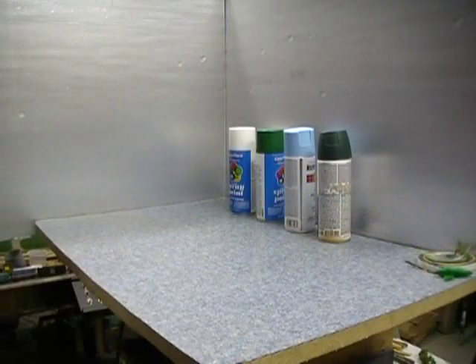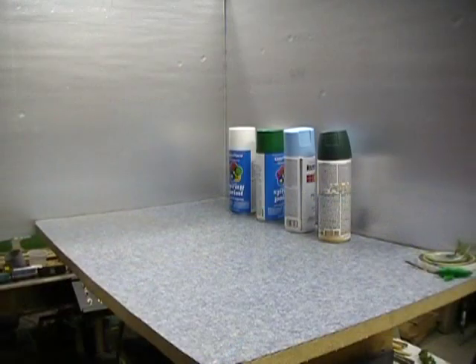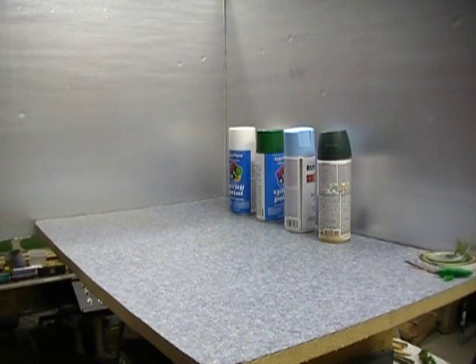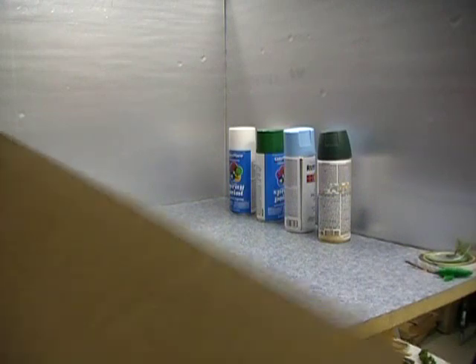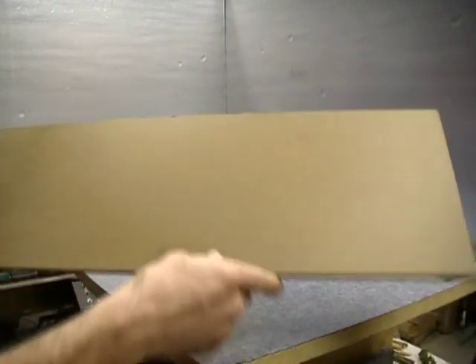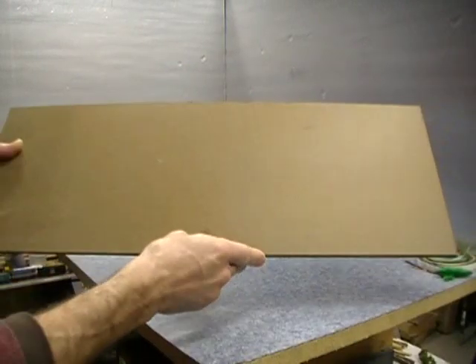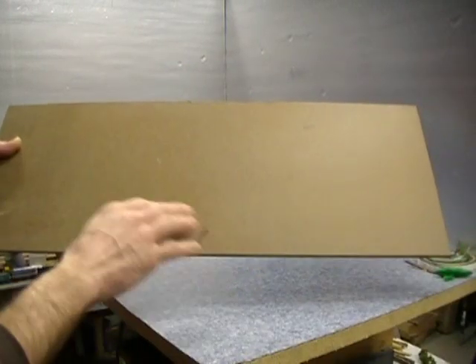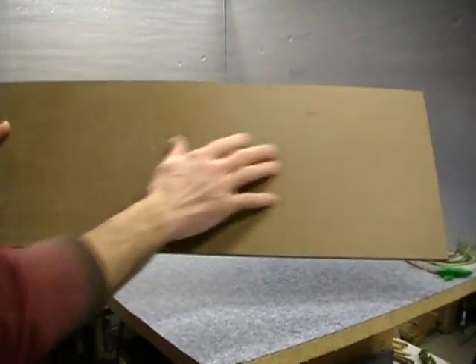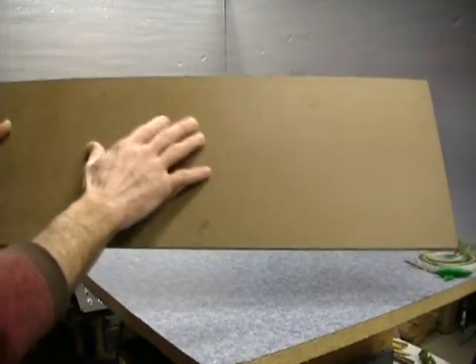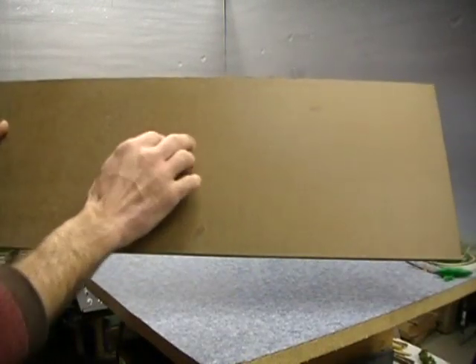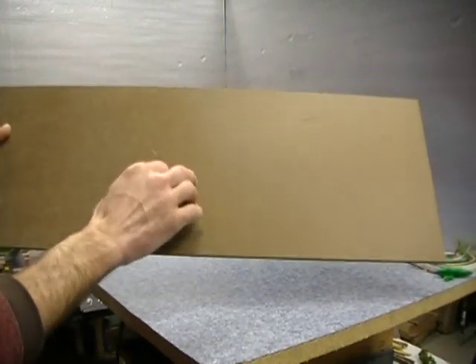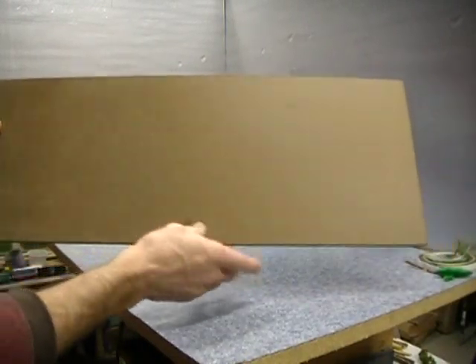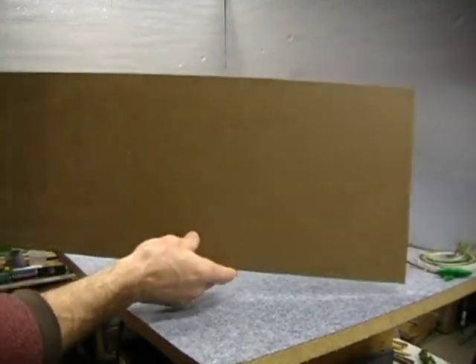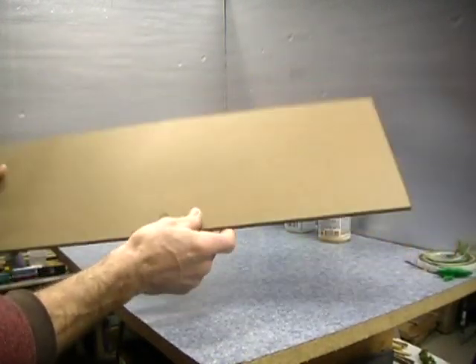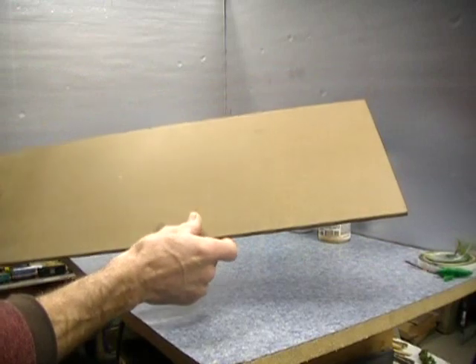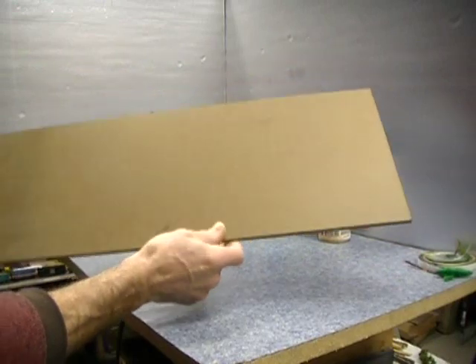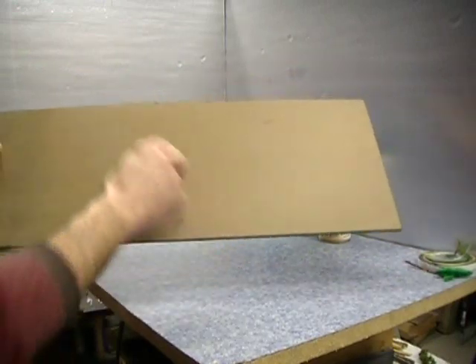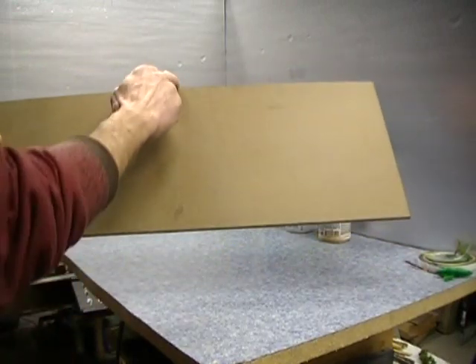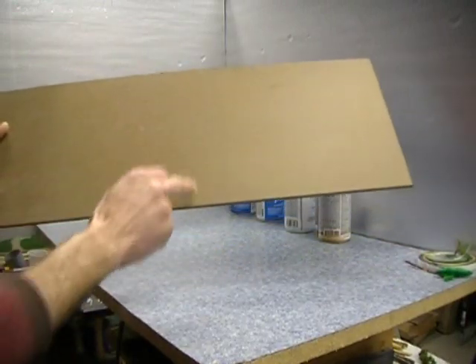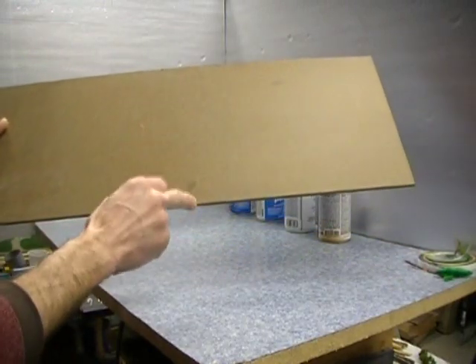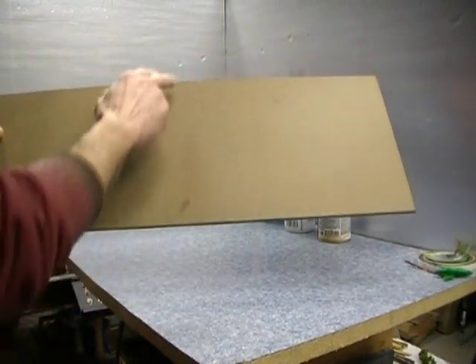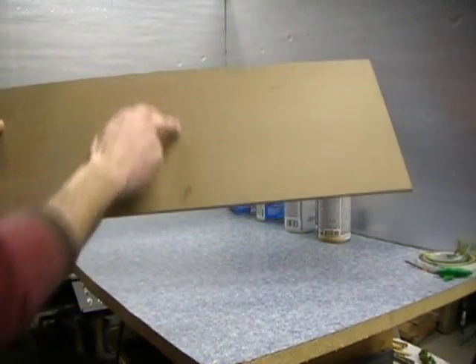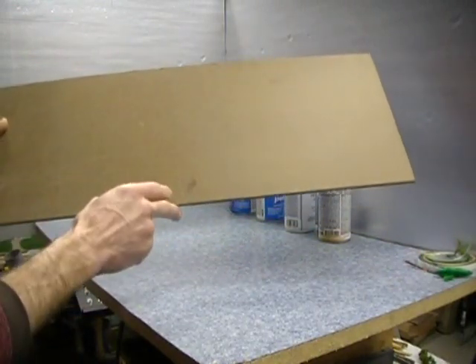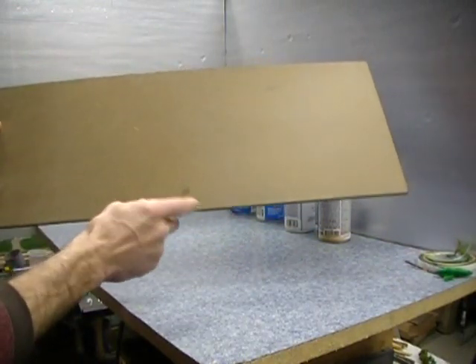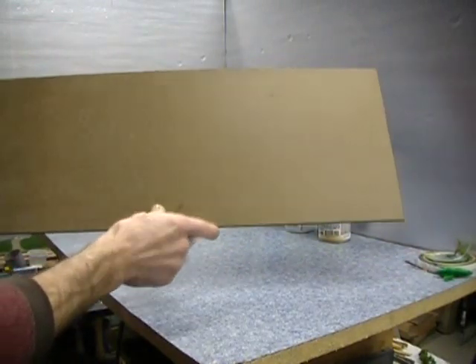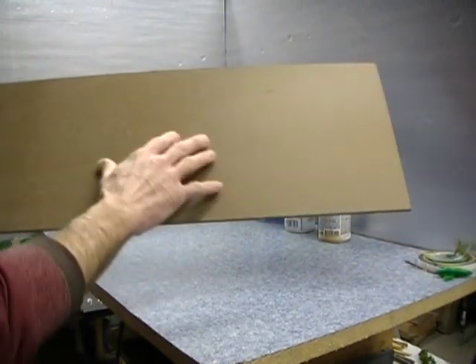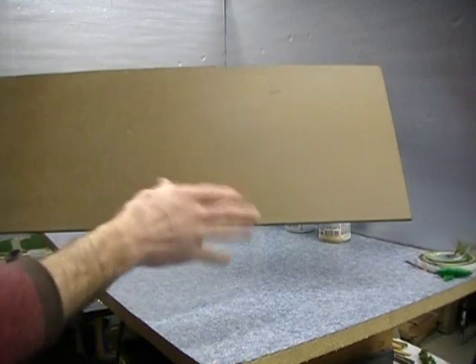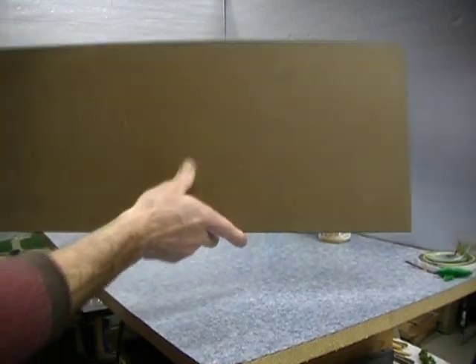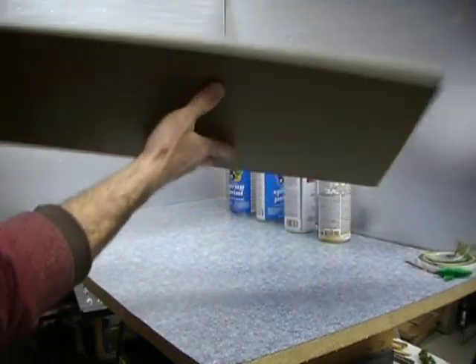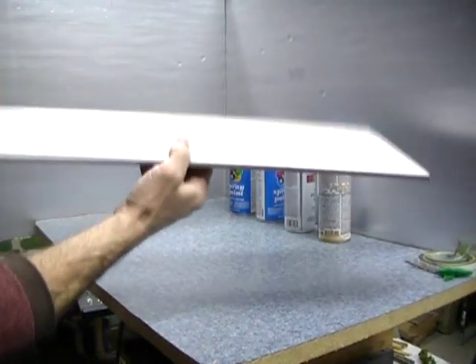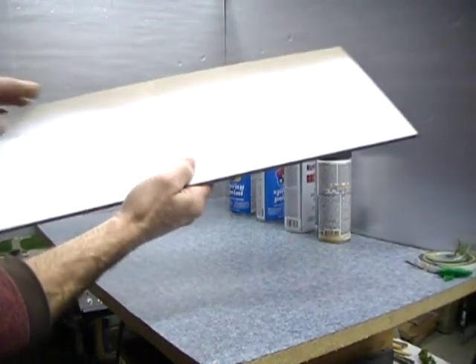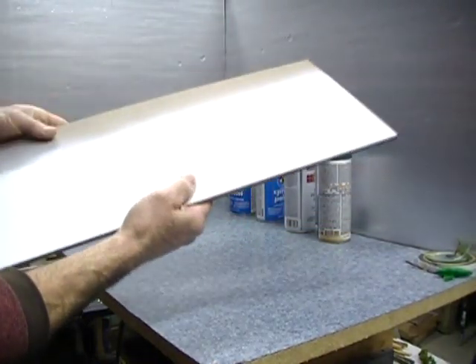For this project, I took some wood. This type is called hardboard. I decided to cut it about 10 inches high. On one side, paint that white.